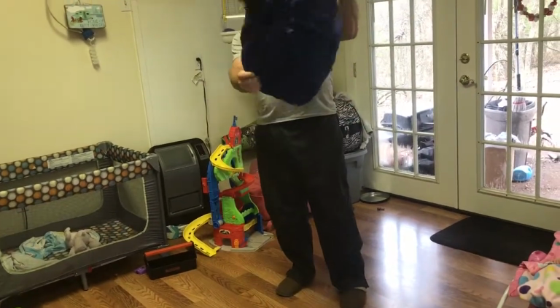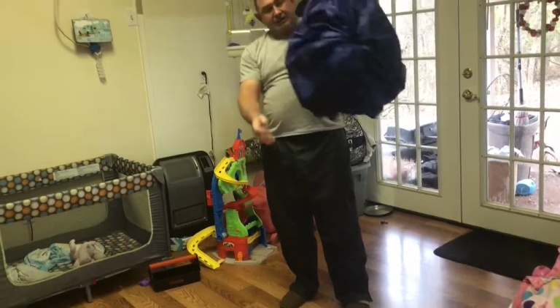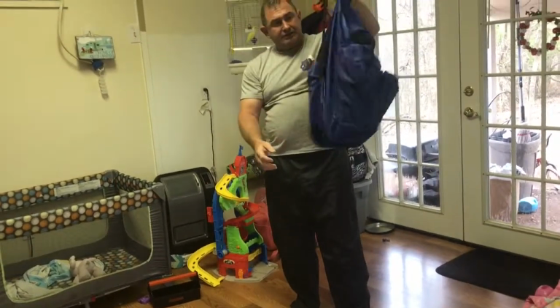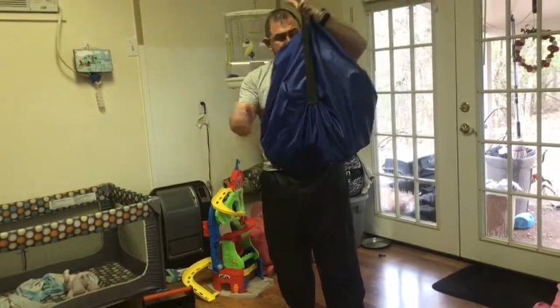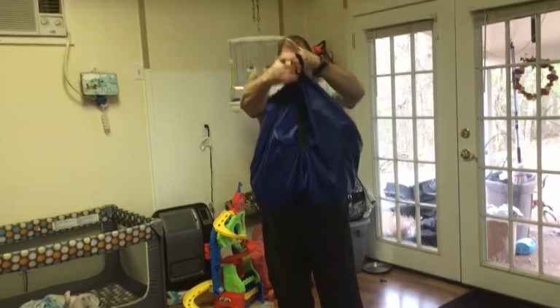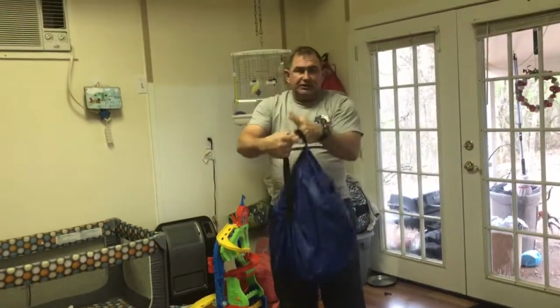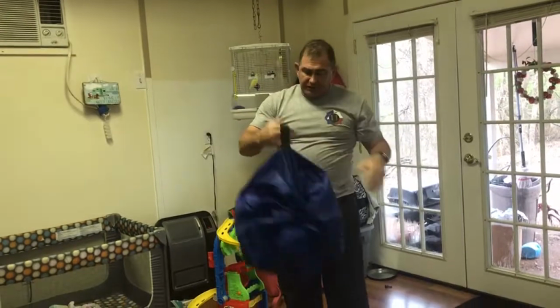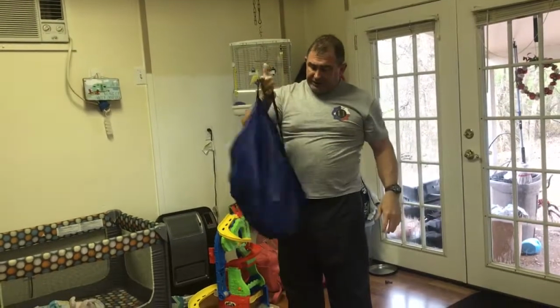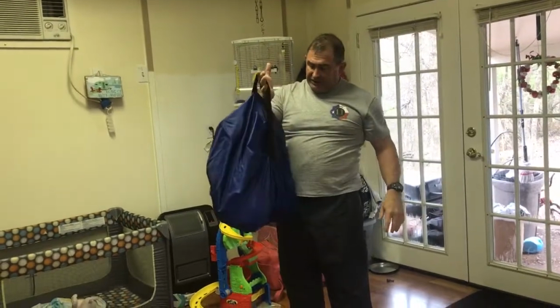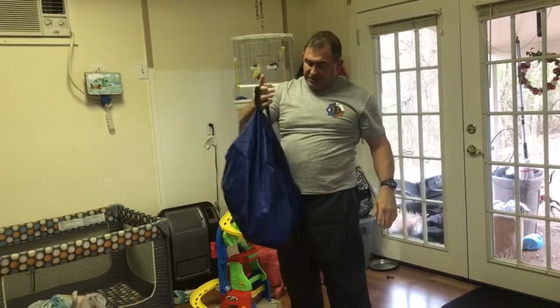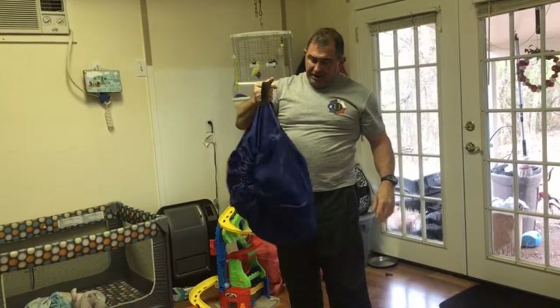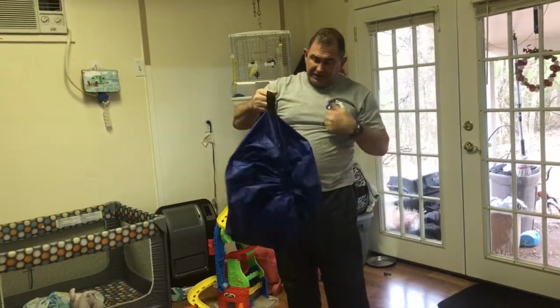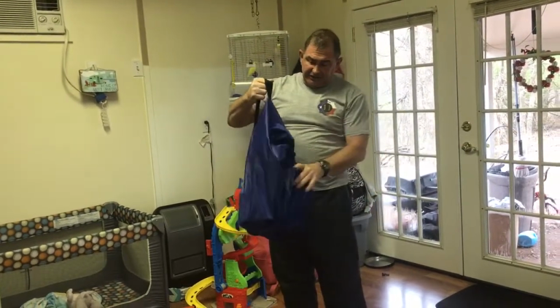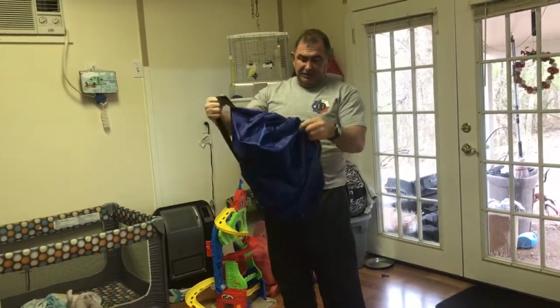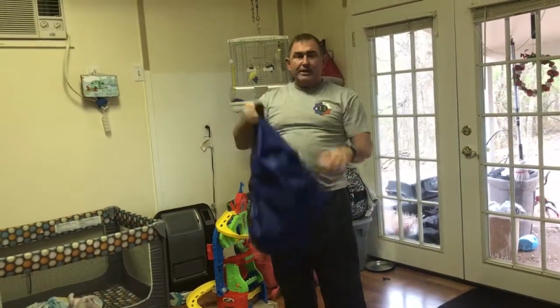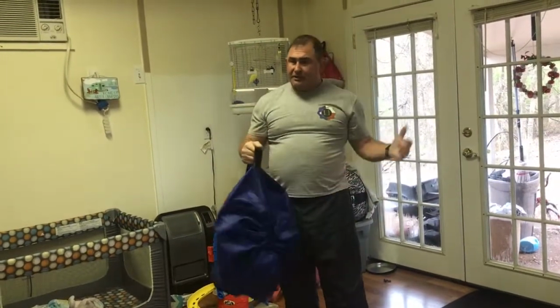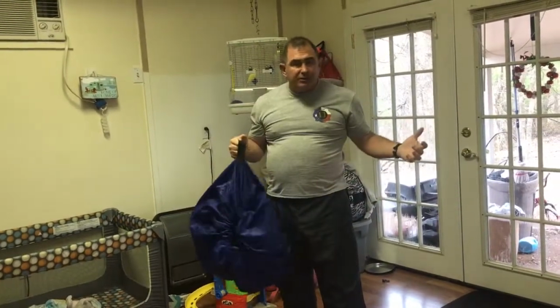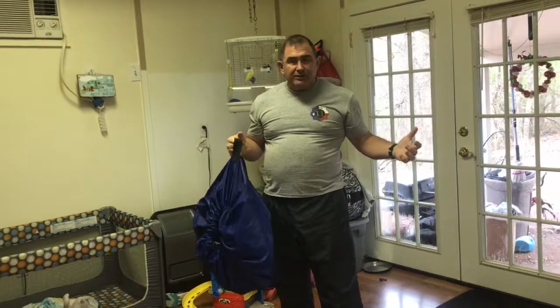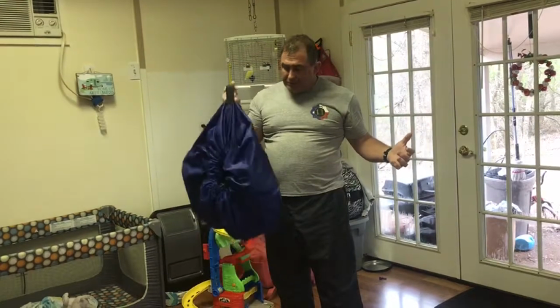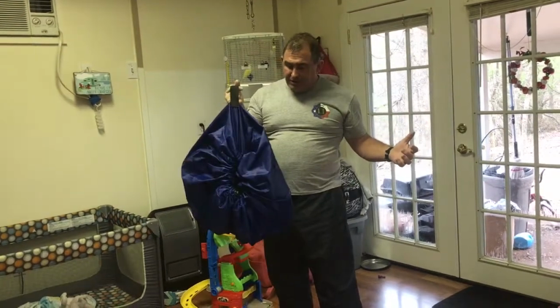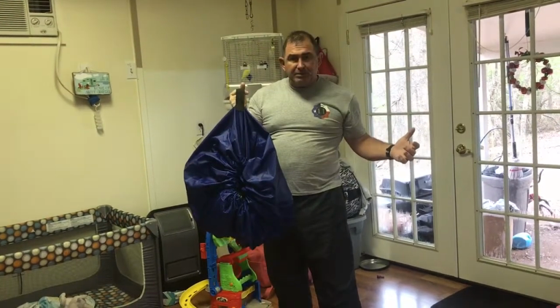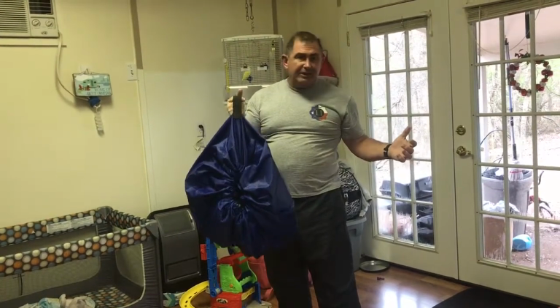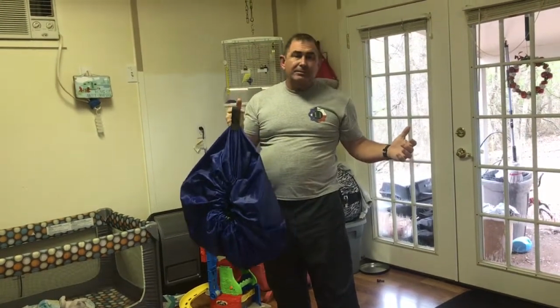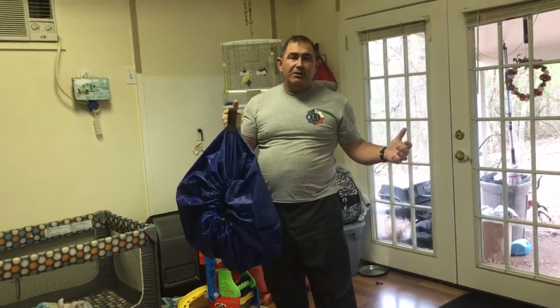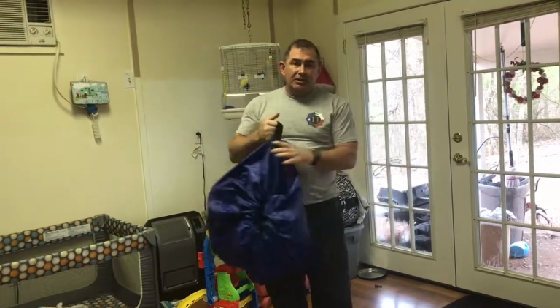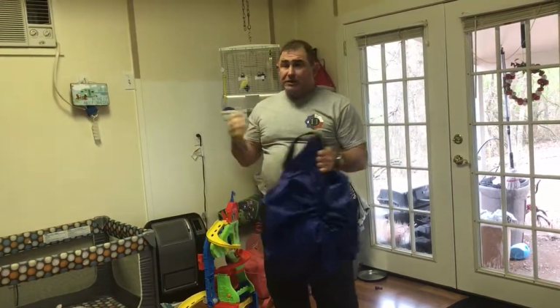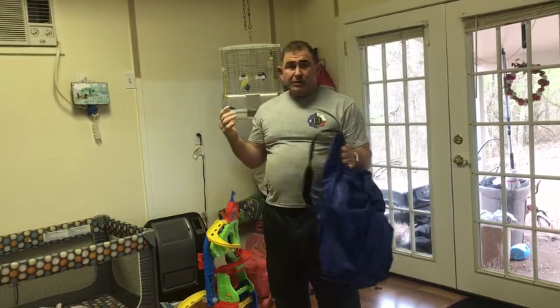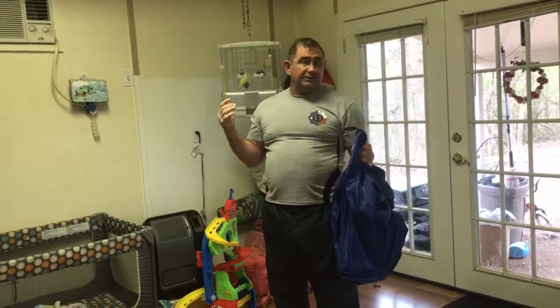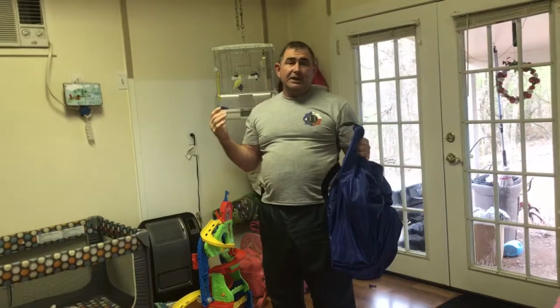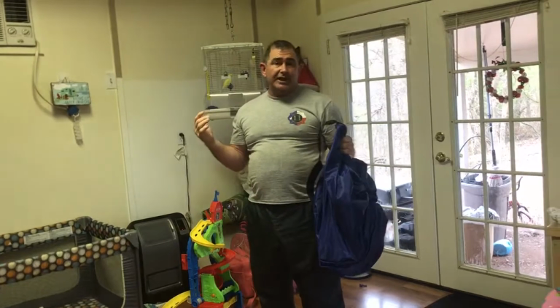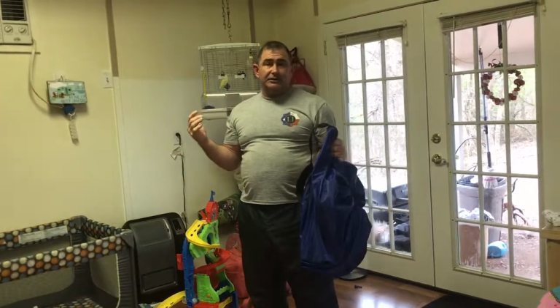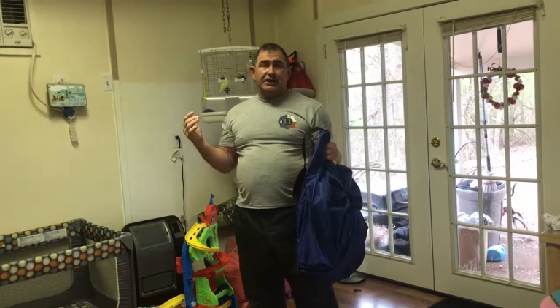And it's got a little handle that you can carry the toys with. For us, this is a super way to grab all his toys and put them all in one spot. We can either hang it up on the wall or just put it in the corner until he's ready to play with his dinosaurs and stuff again.